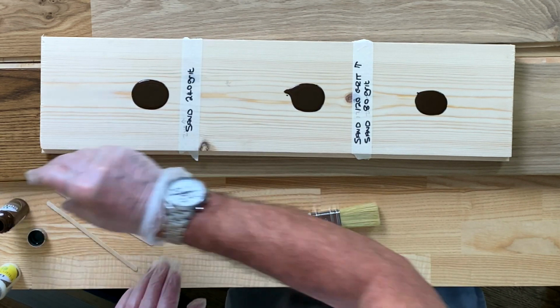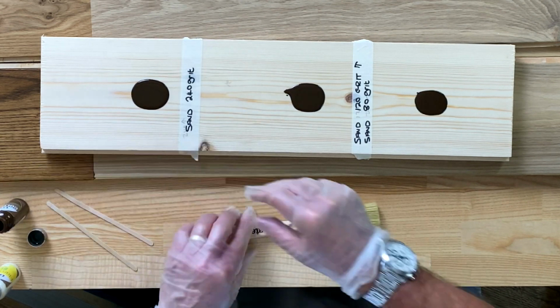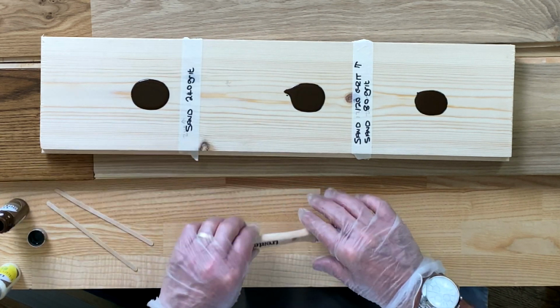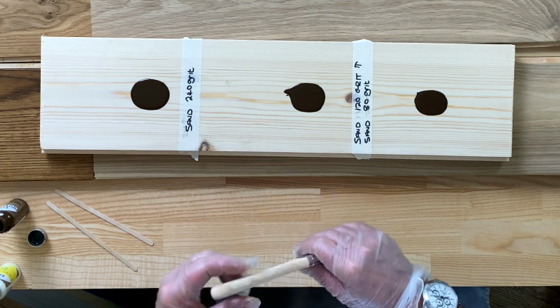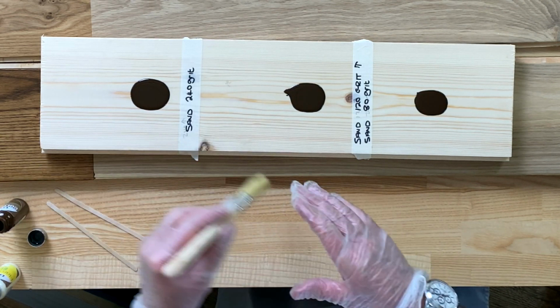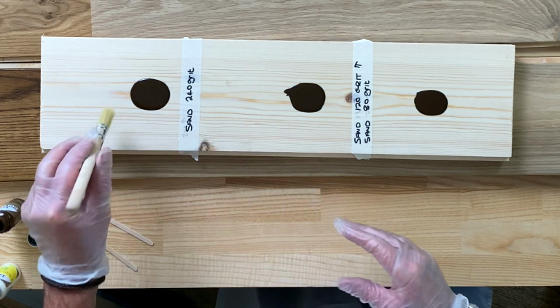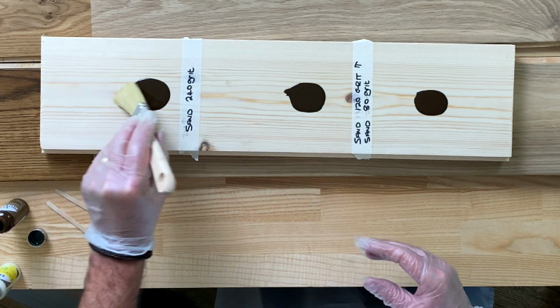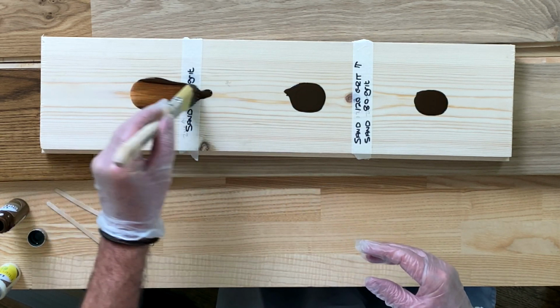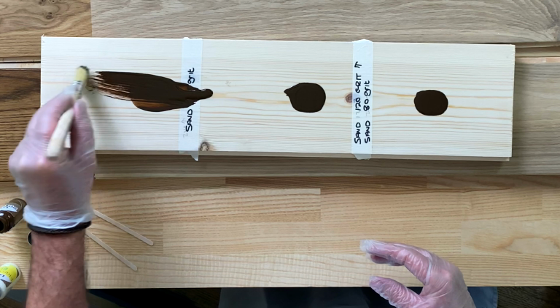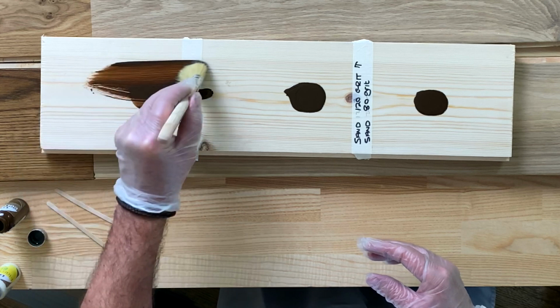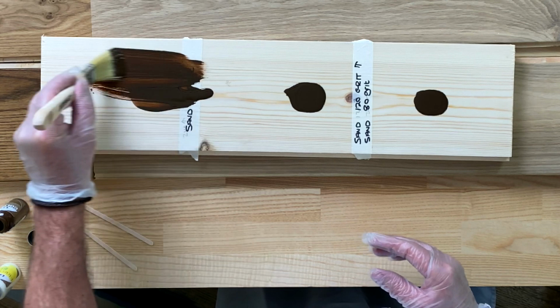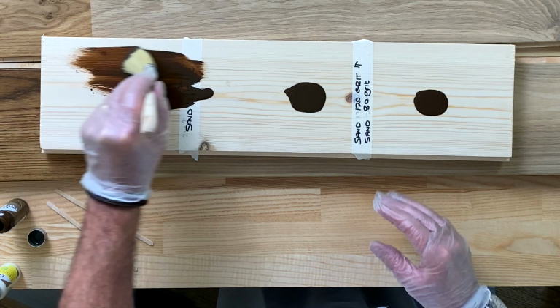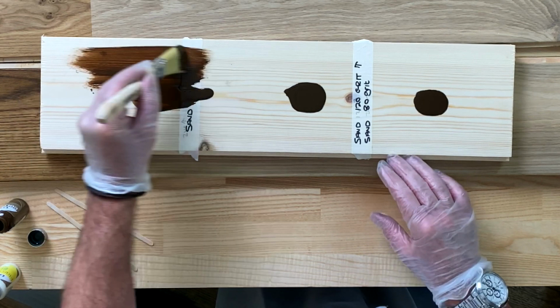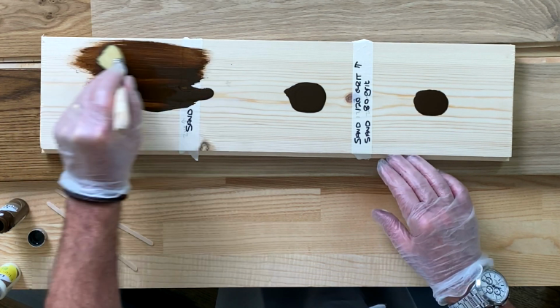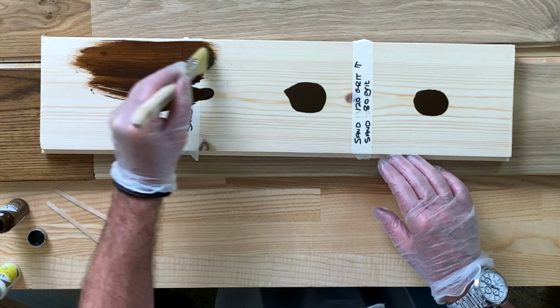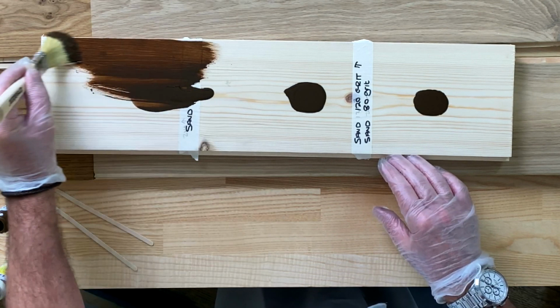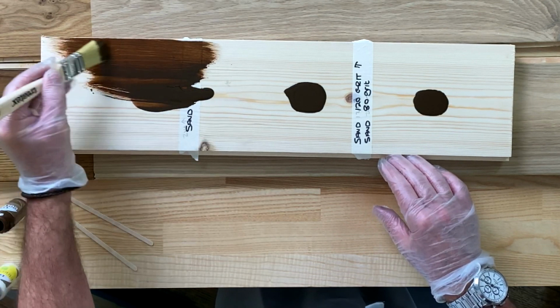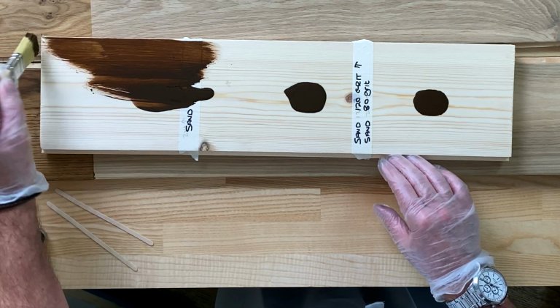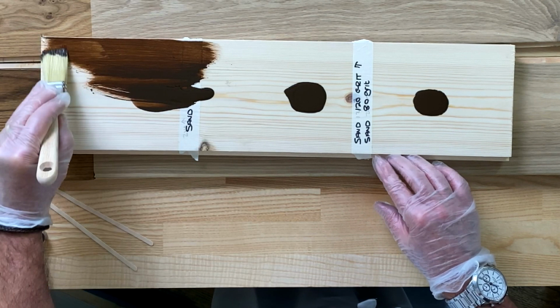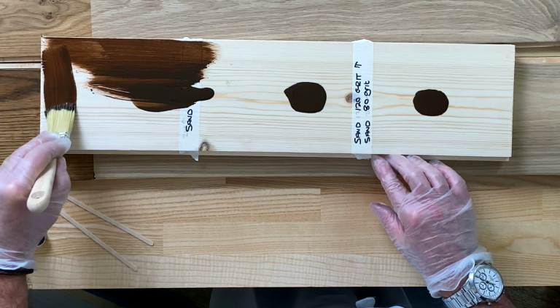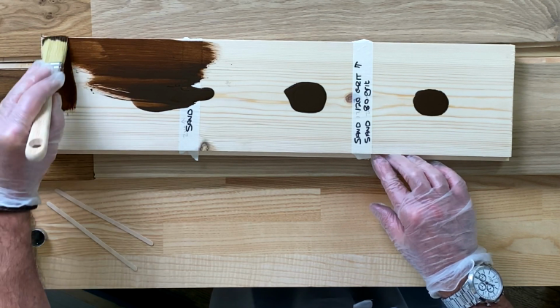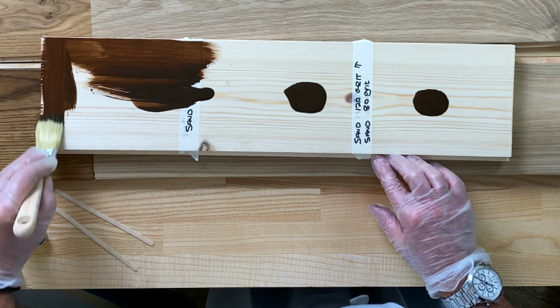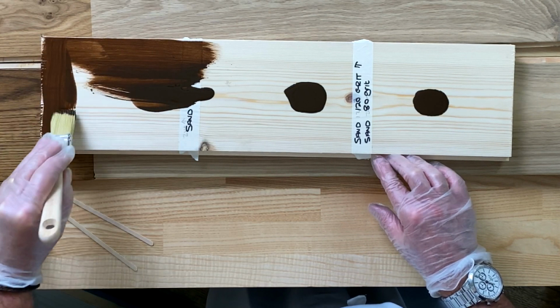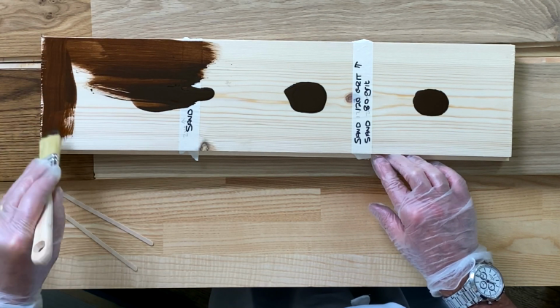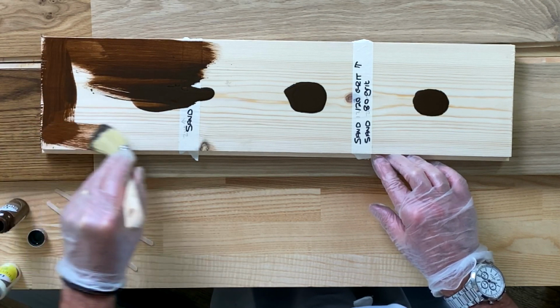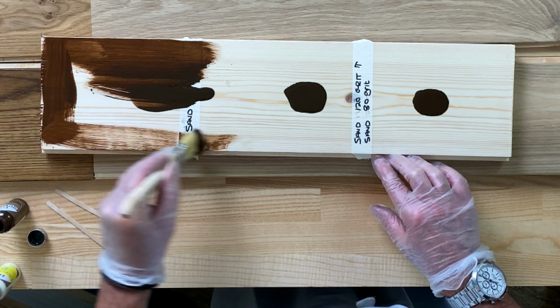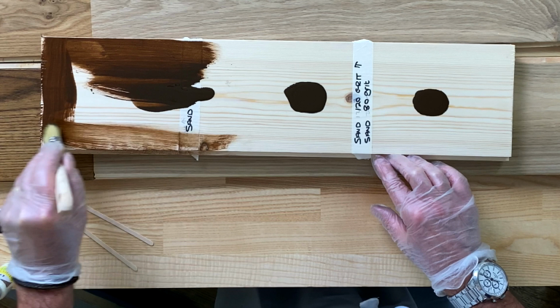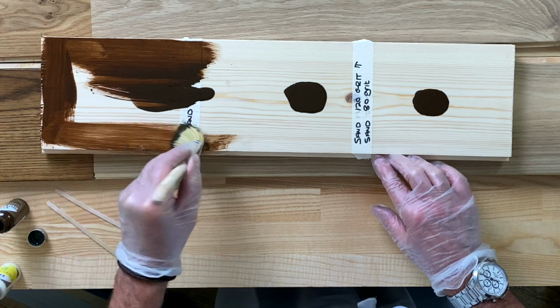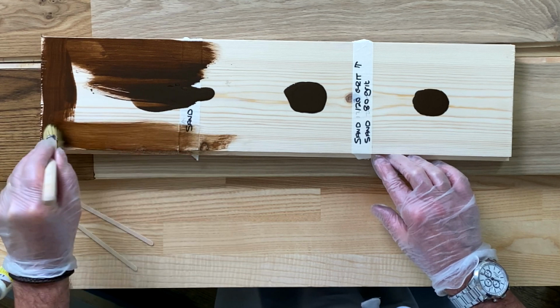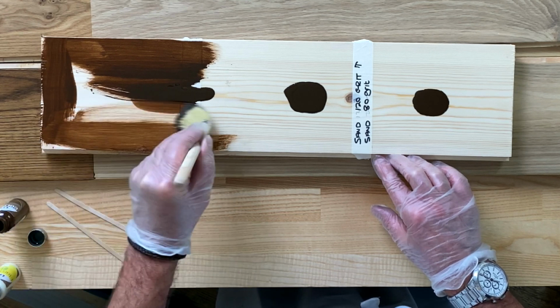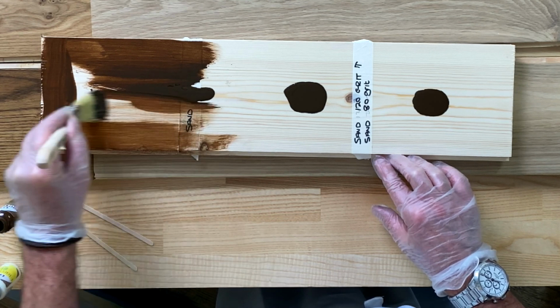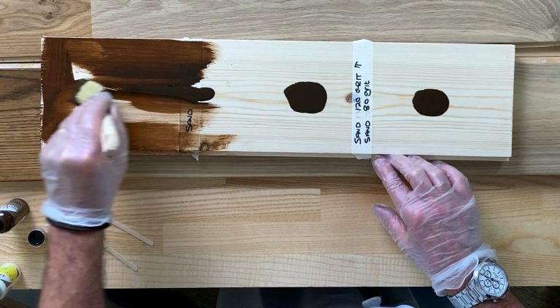As usual we ask you to either brush or roller. Brush is the more economical method of doing it. Brush the pigment on.